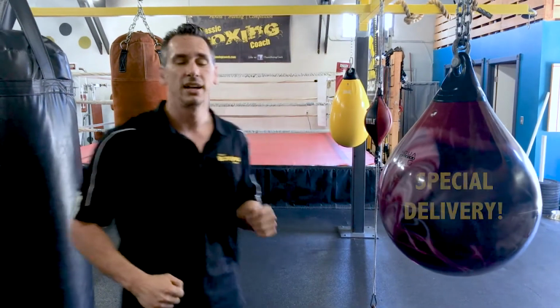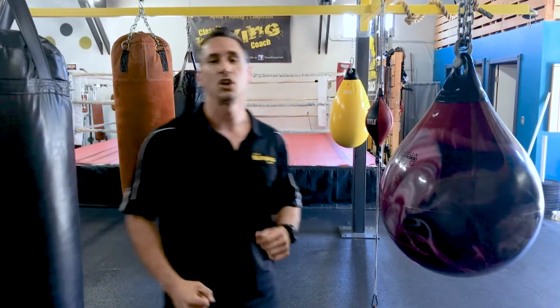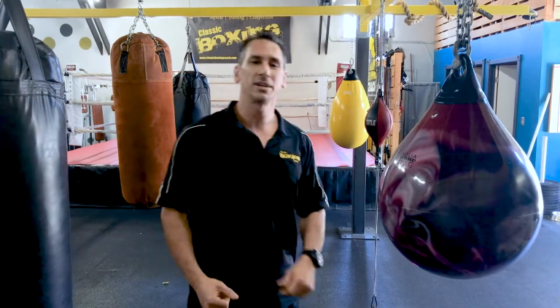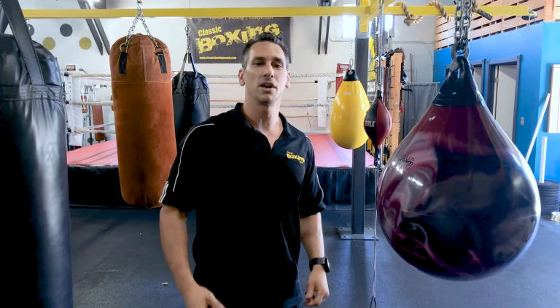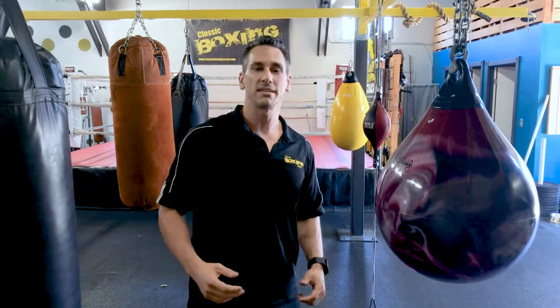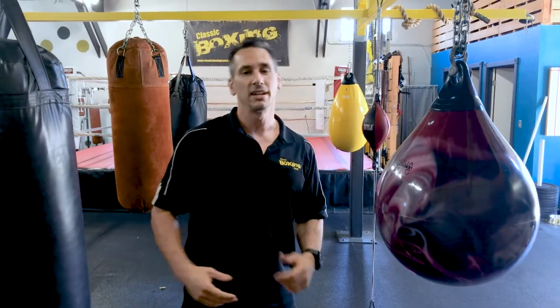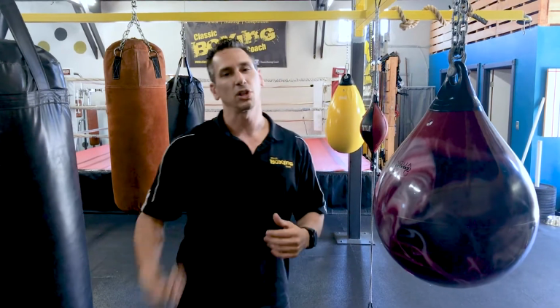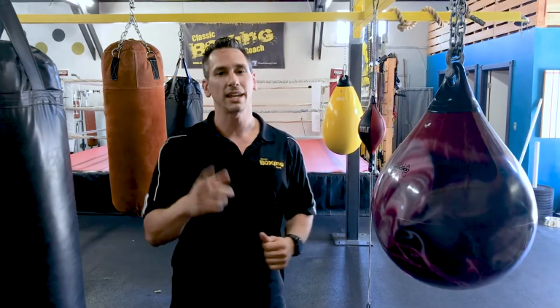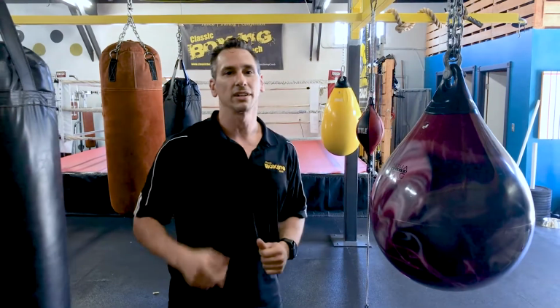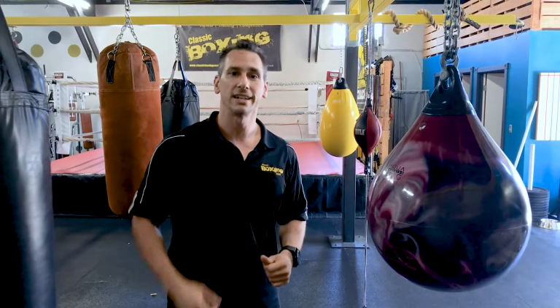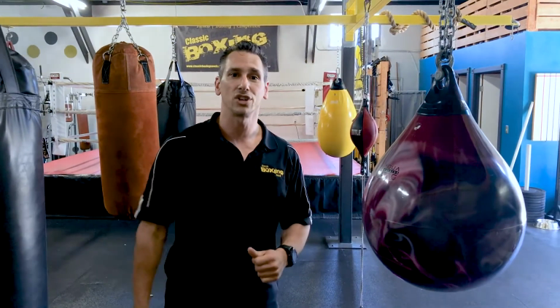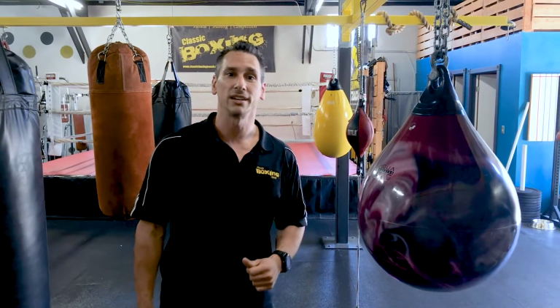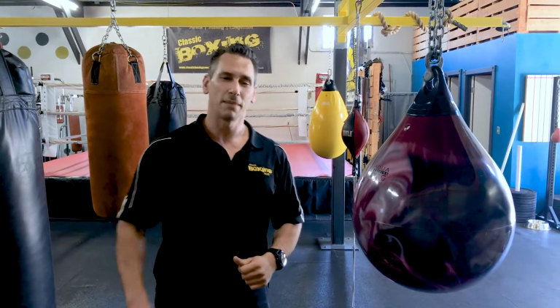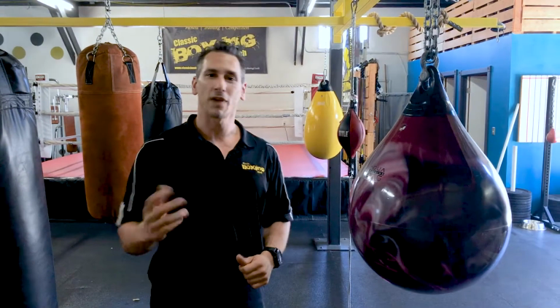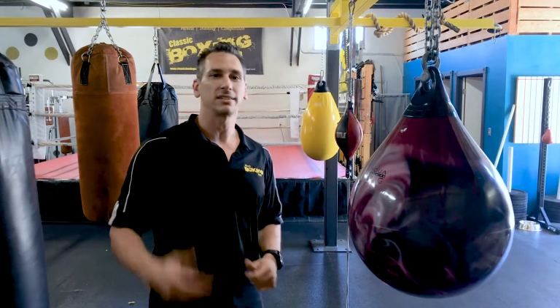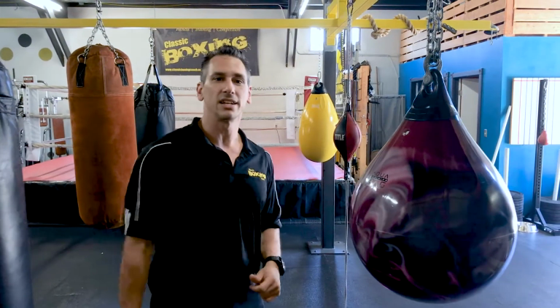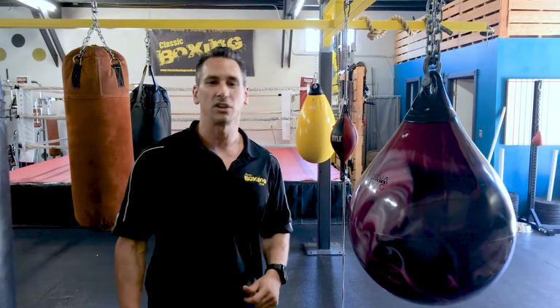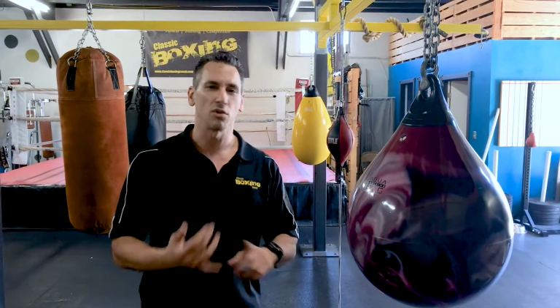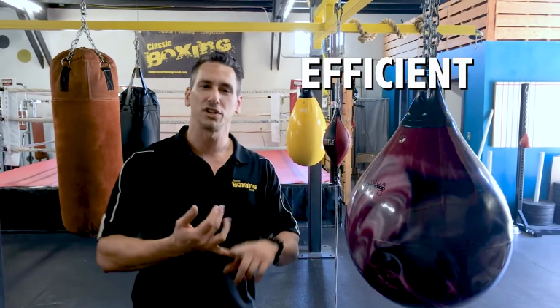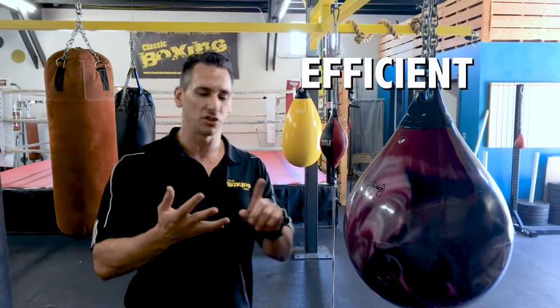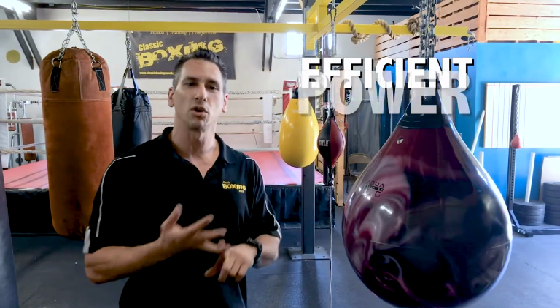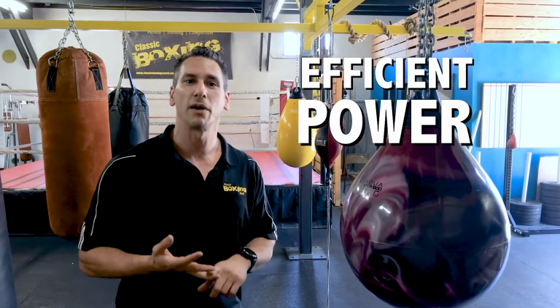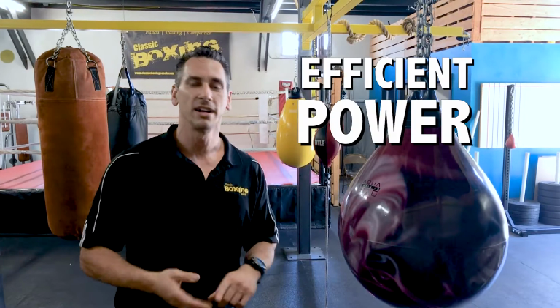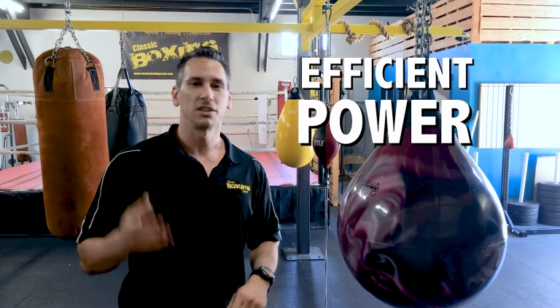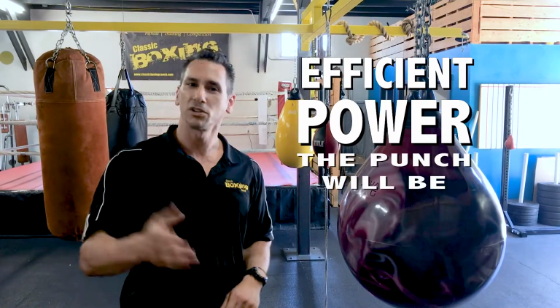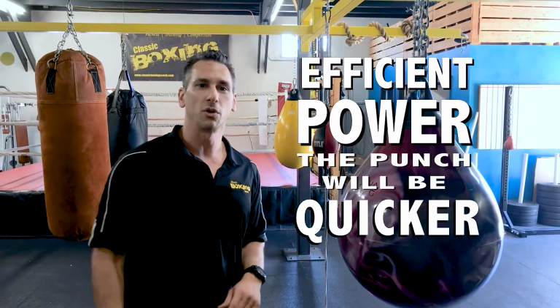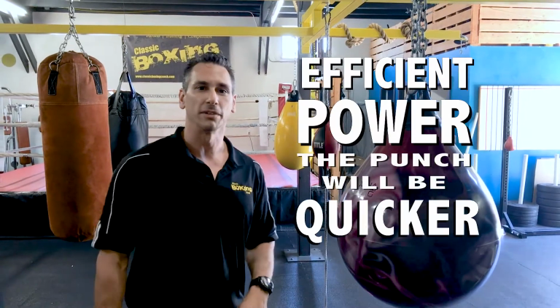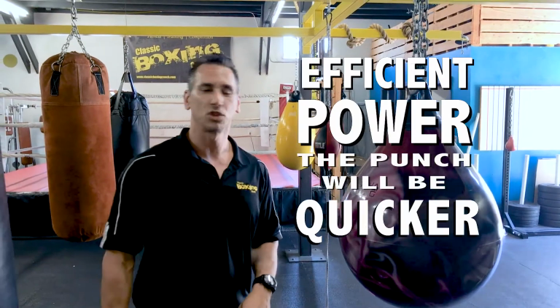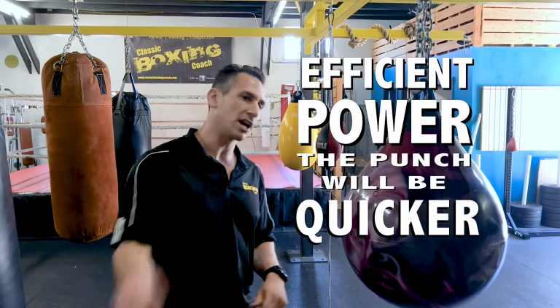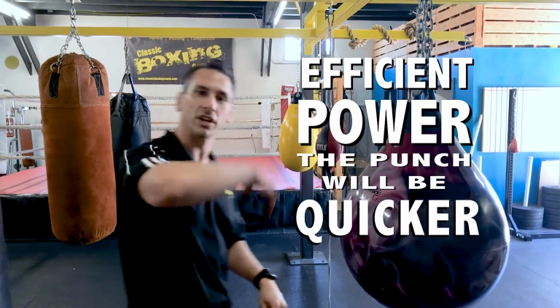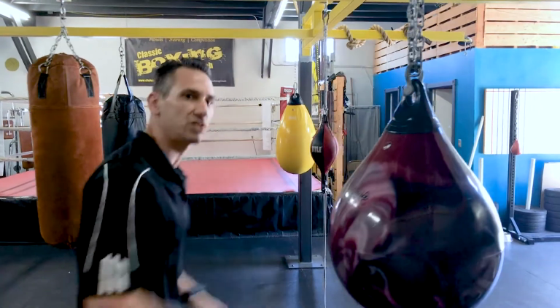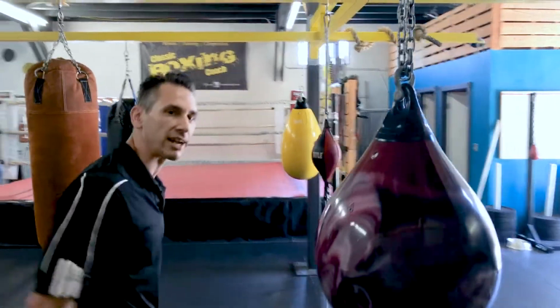I'm going to give you a method to locate your kinetic chain. By practicing this, it'll get more efficient, you'll get more power, the punch will be quicker. So come on over here, check it out.